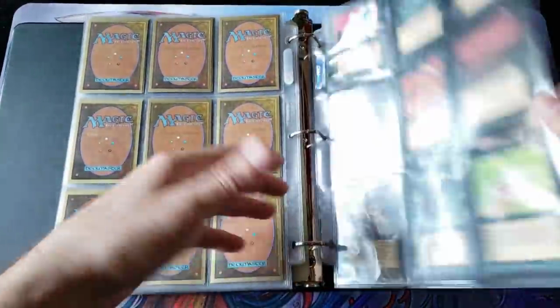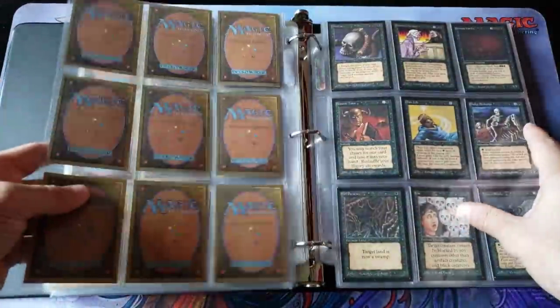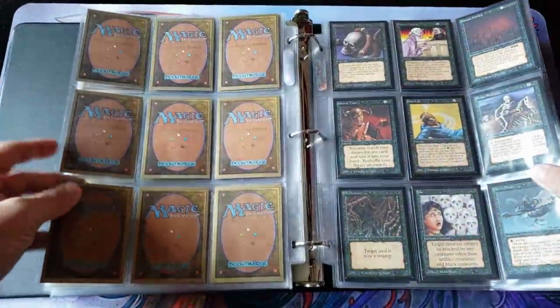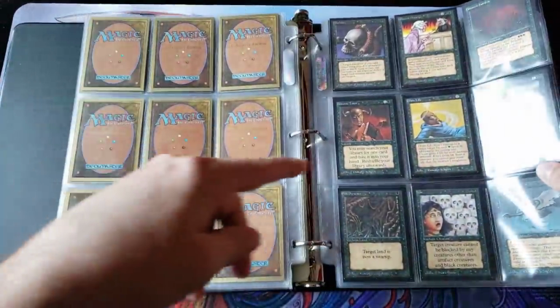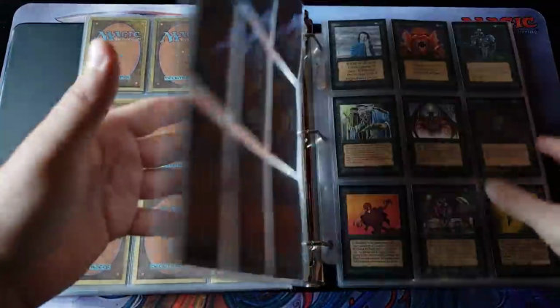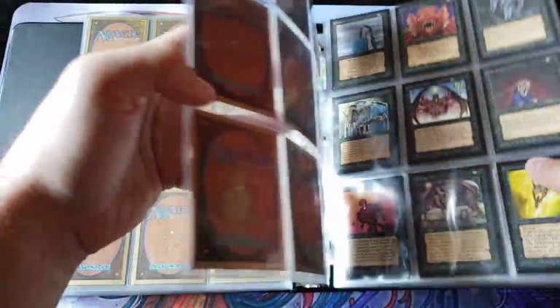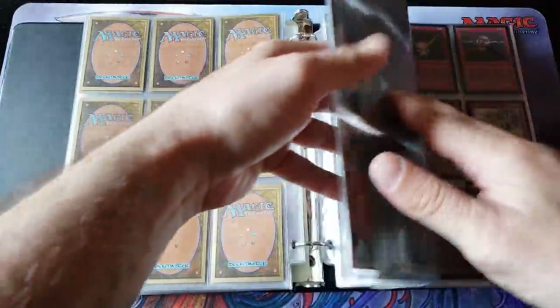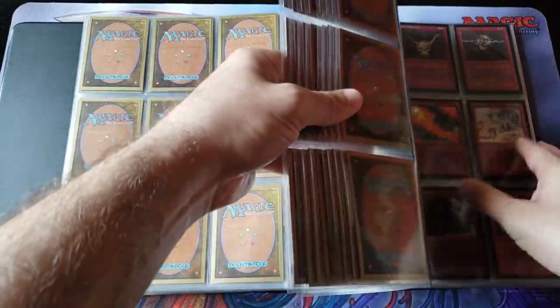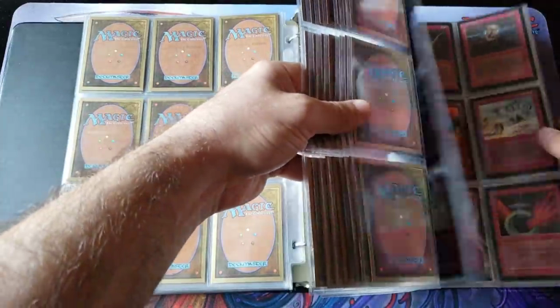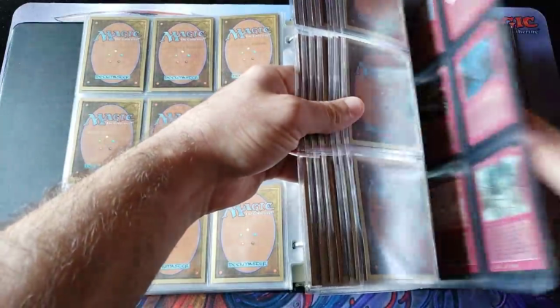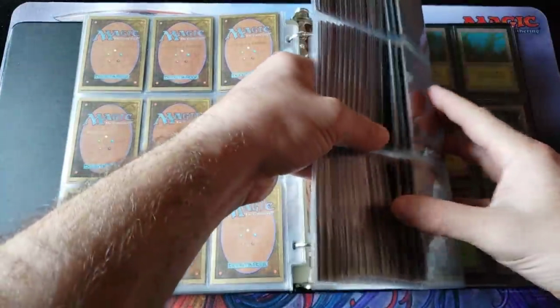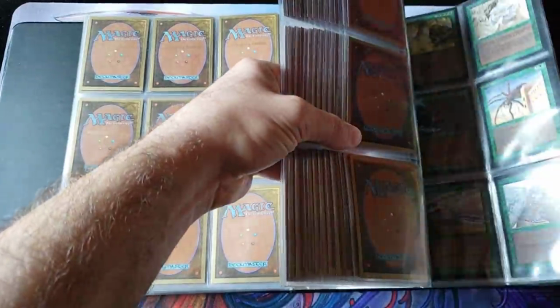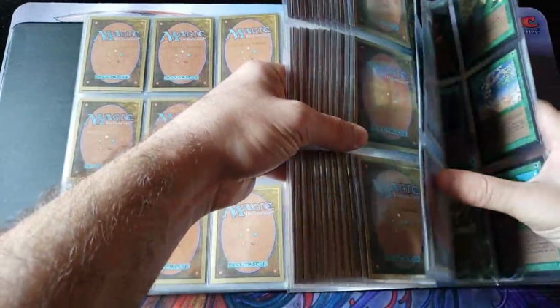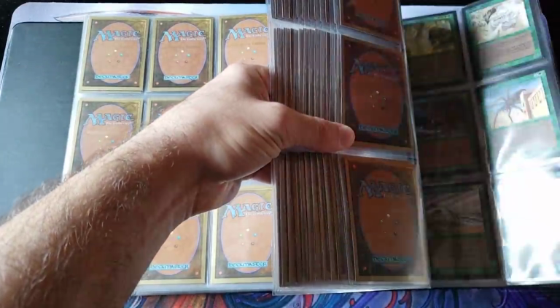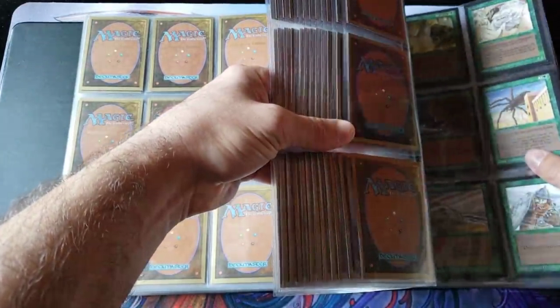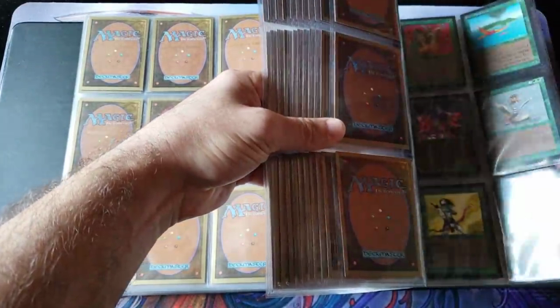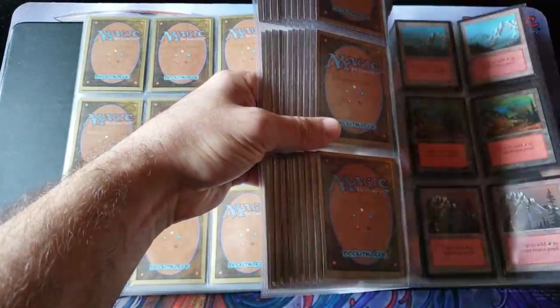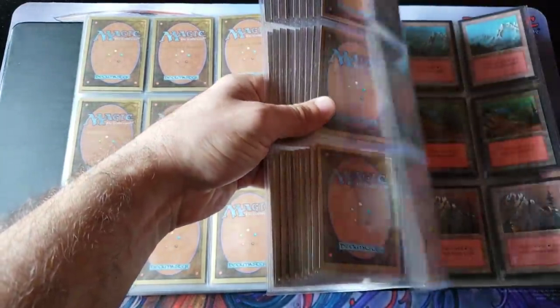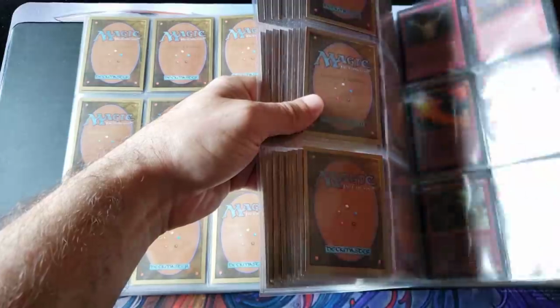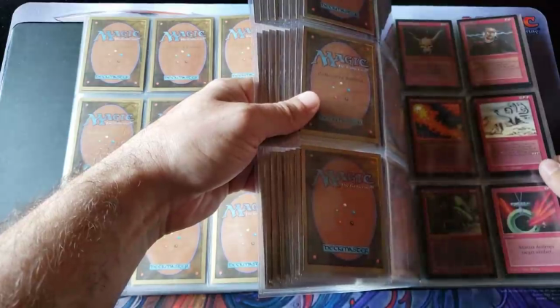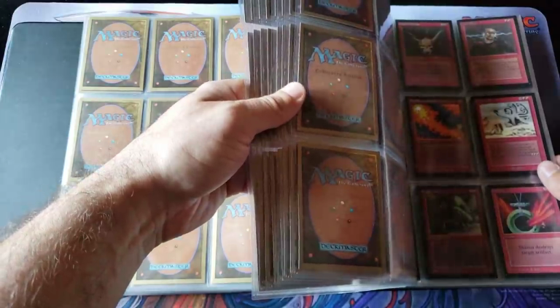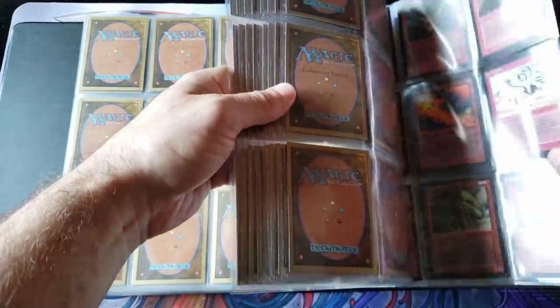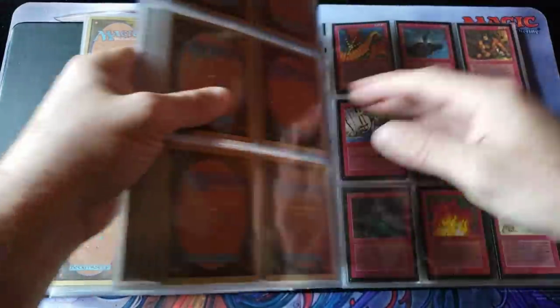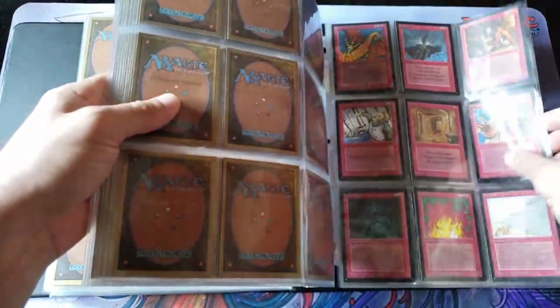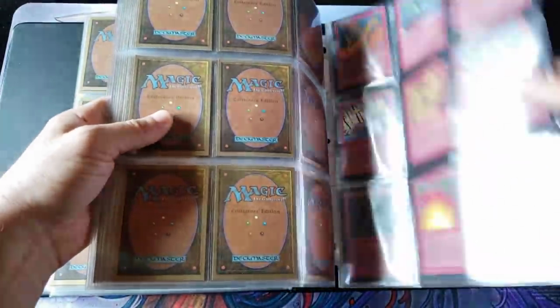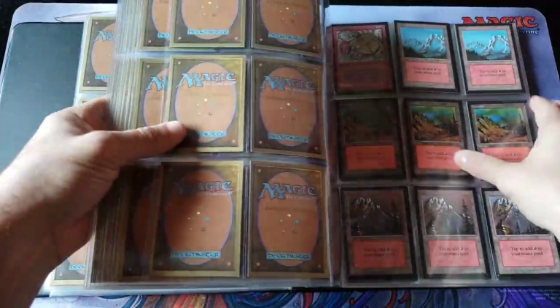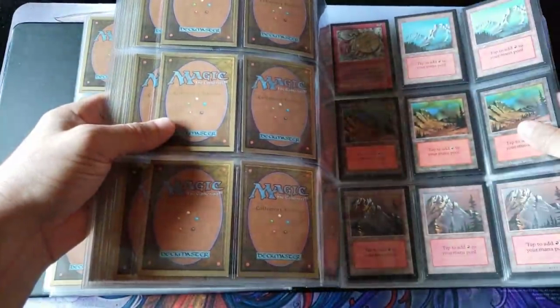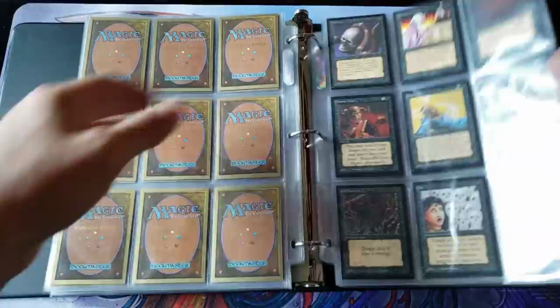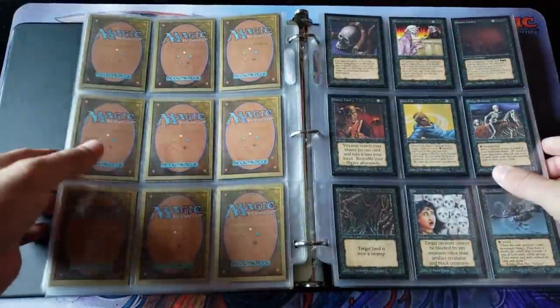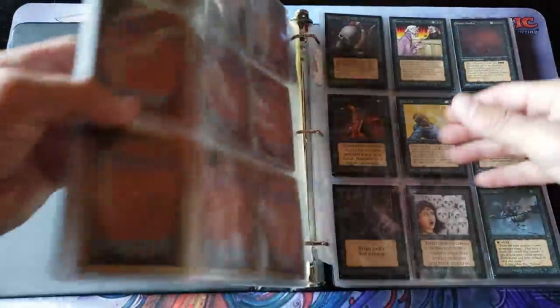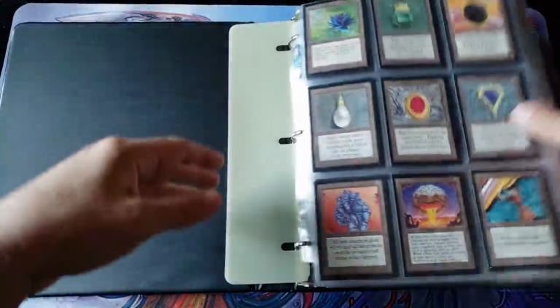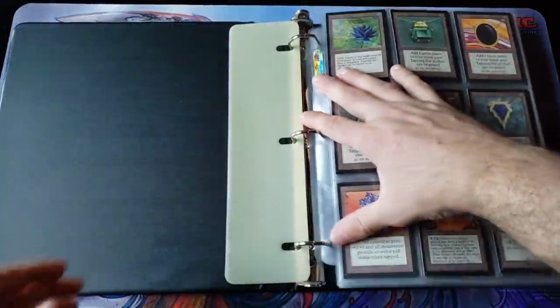Black cards — I've seen the rares, tutors. And then of course back here: green, Natural Selections, Berserks, basic lands, red, Wheel of Fortune, and Shivan. So yeah, we're probably looking at a complete set here, ladies and gentlemen.